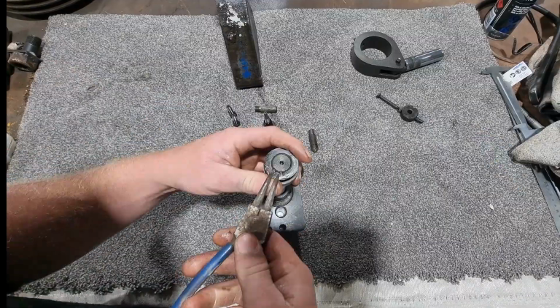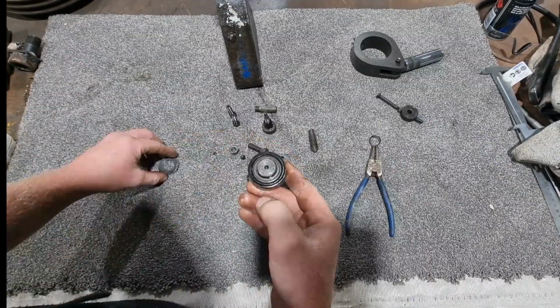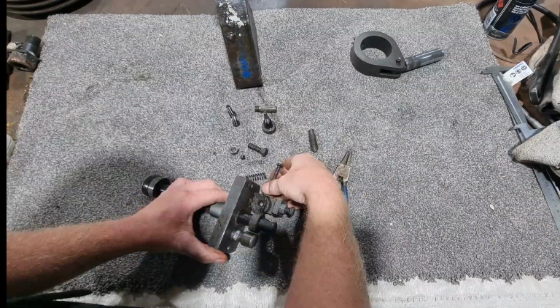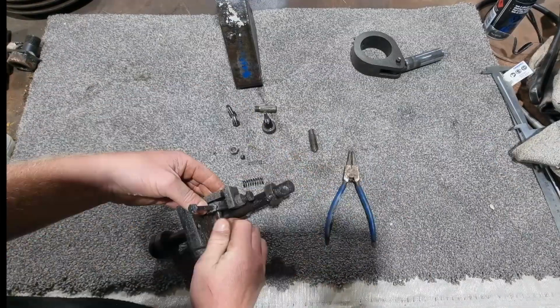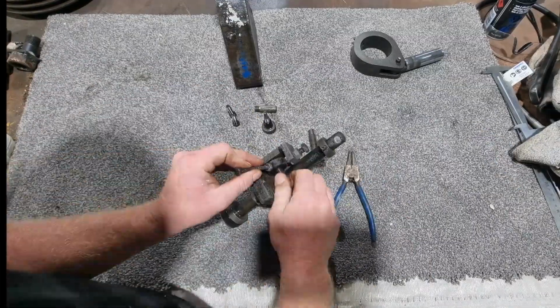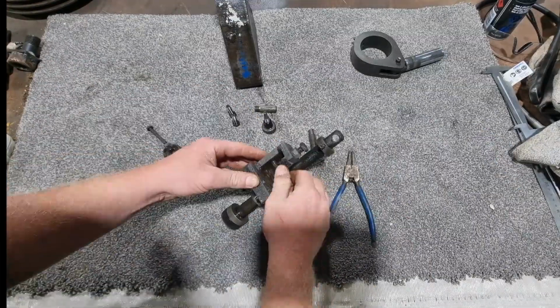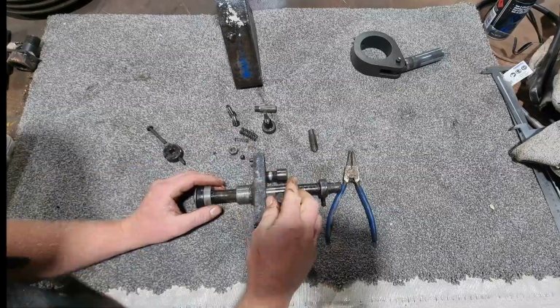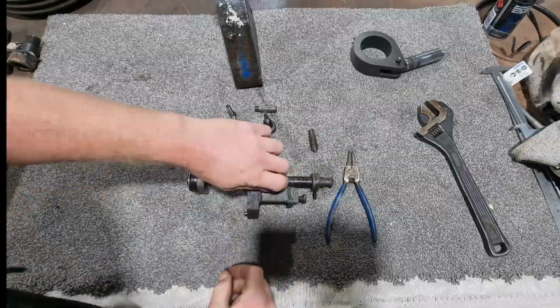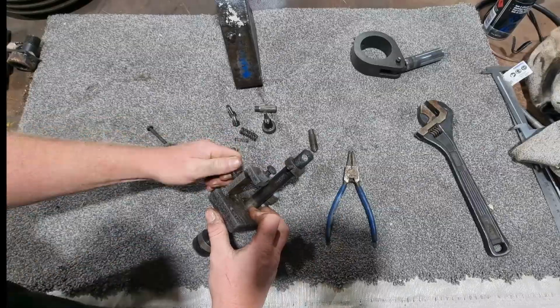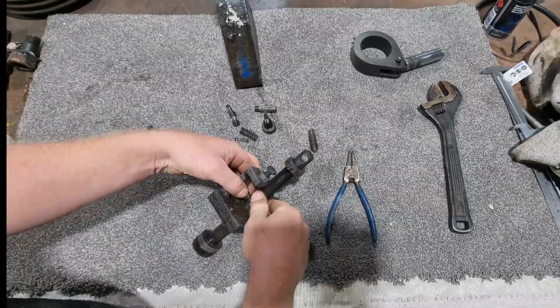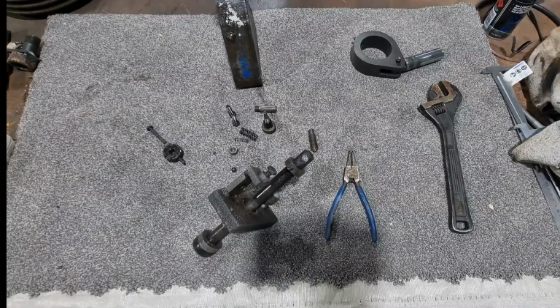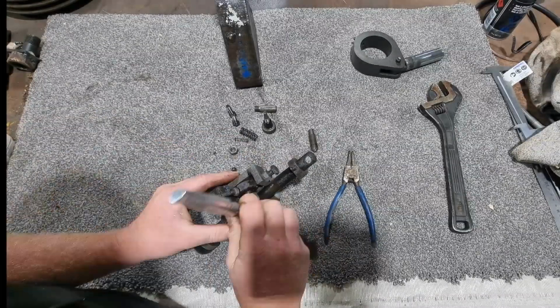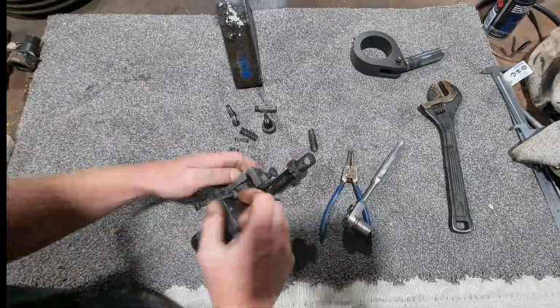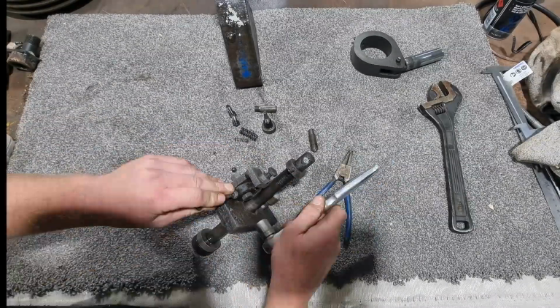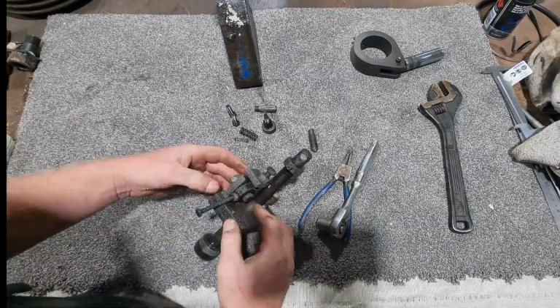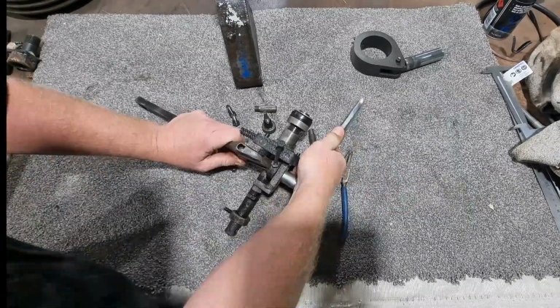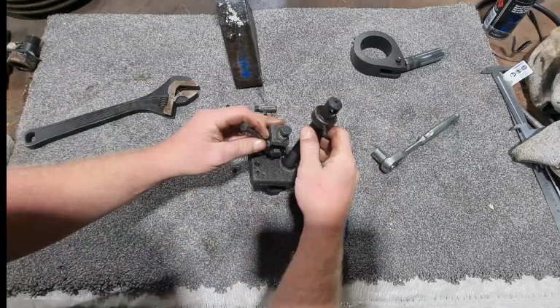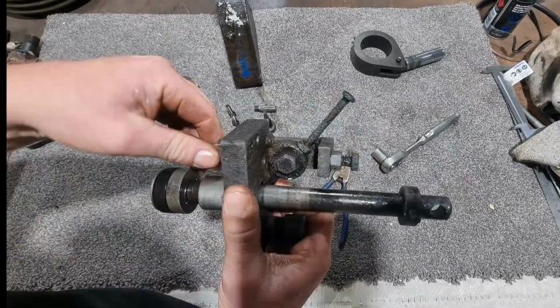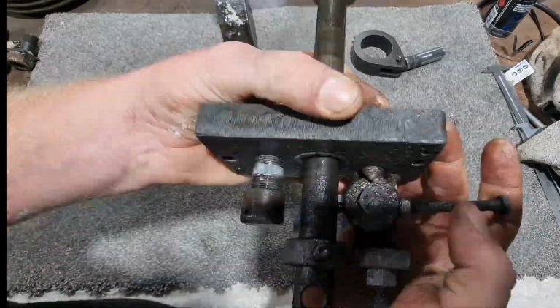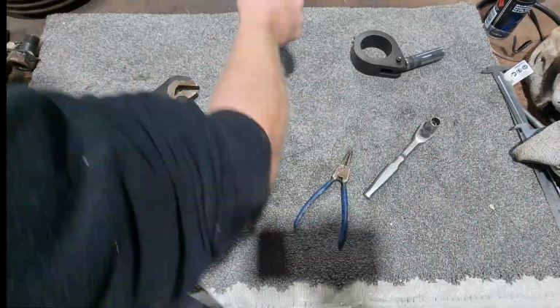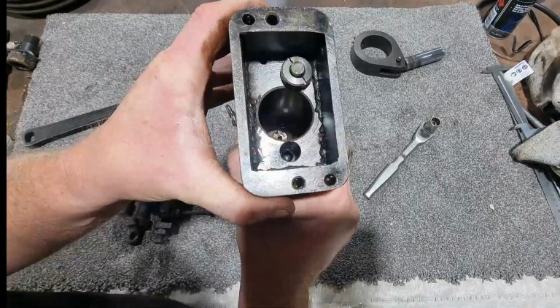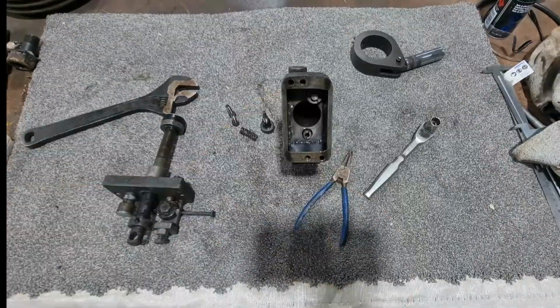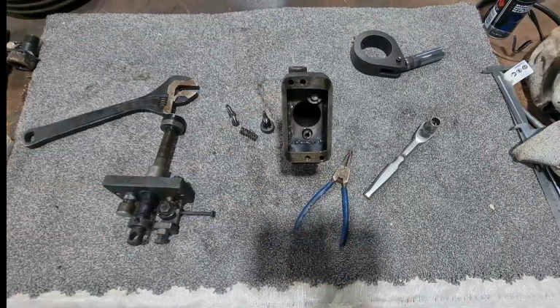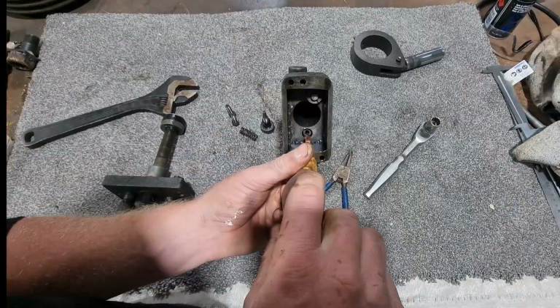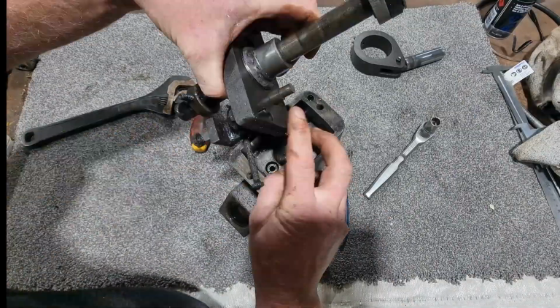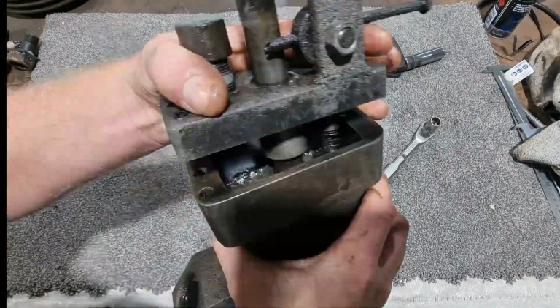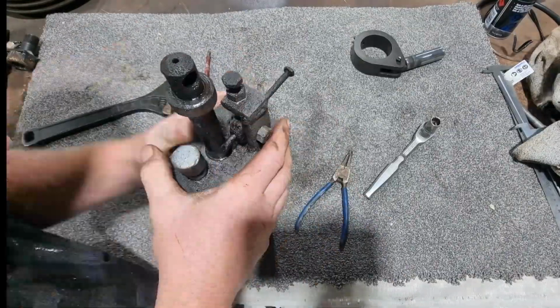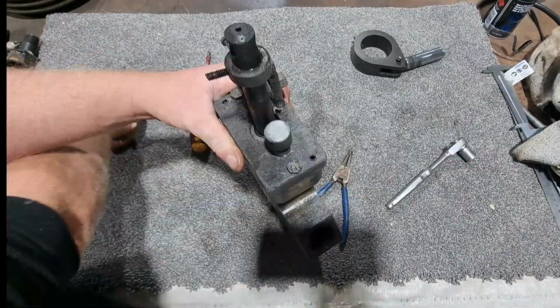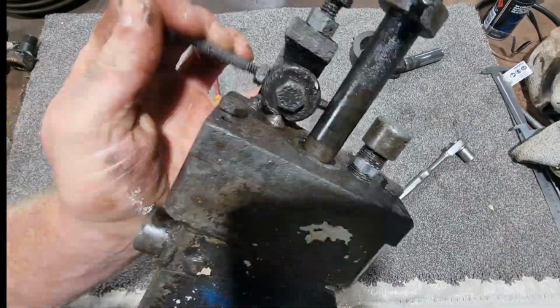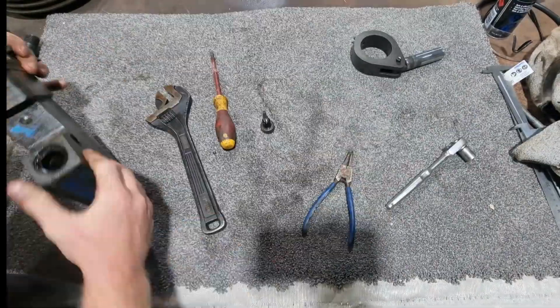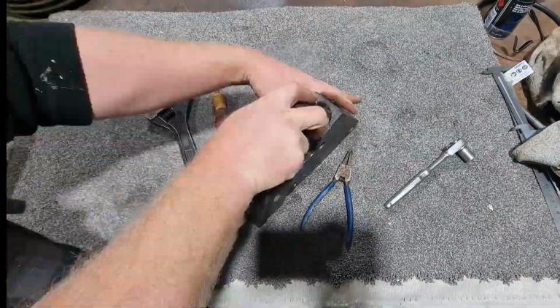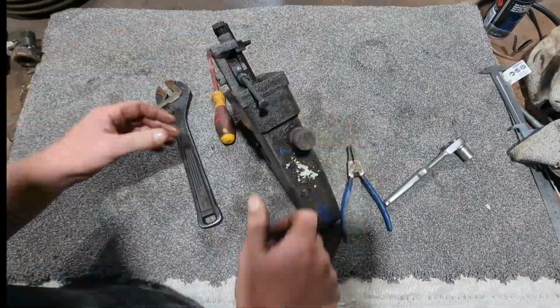After that I had to rebuild the entire hydraulic assembly to get this machine up and running again. This involved reassembling each part with care, applying lubricant where needed, and ensuring all connections were secure and properly aligned.